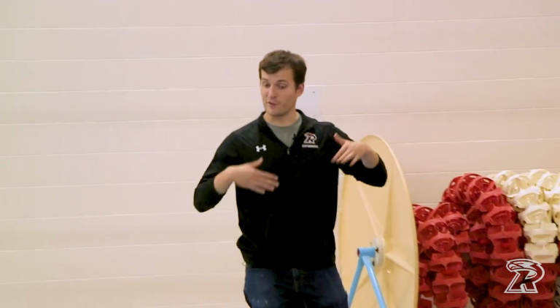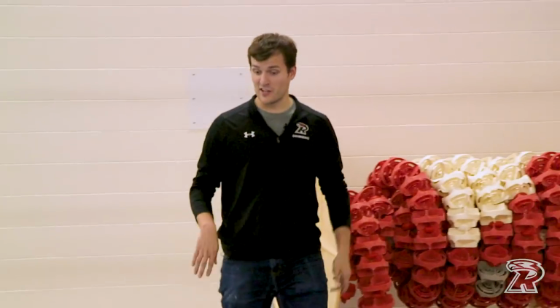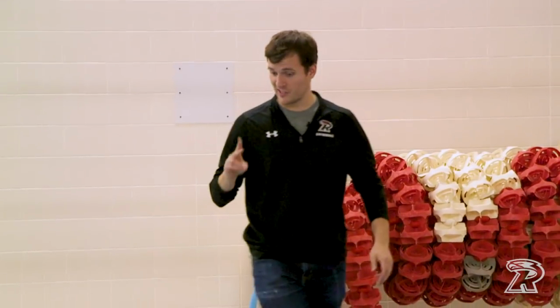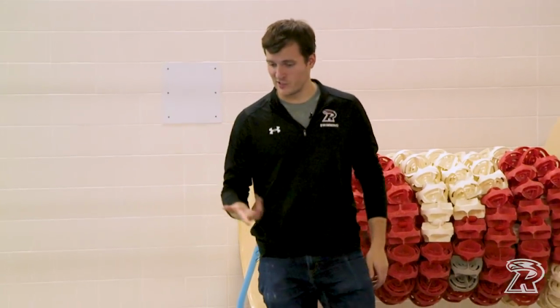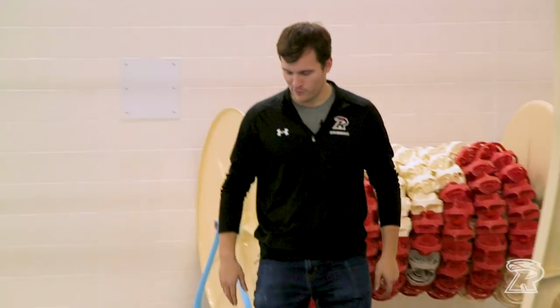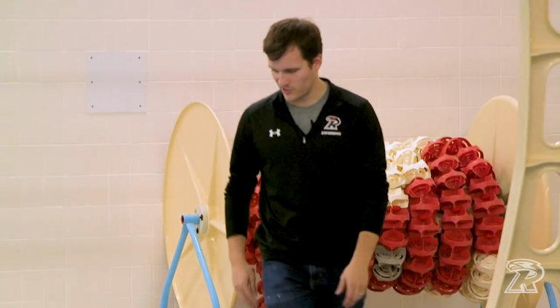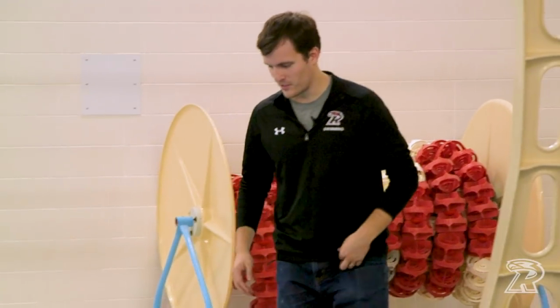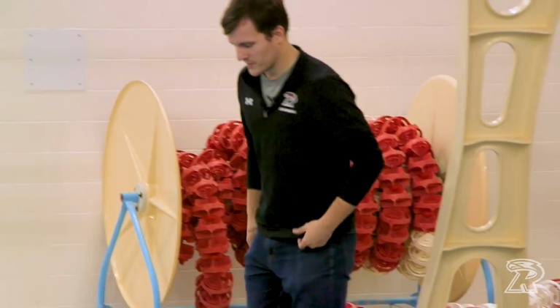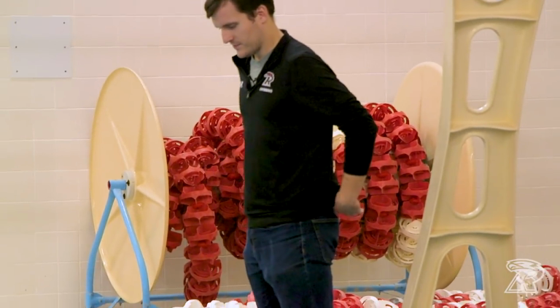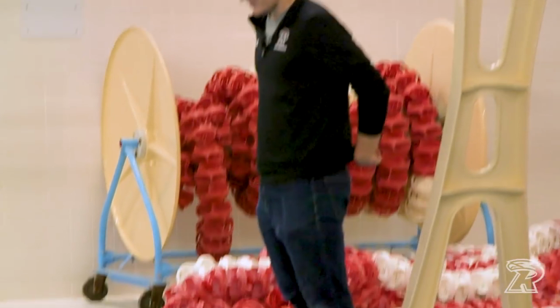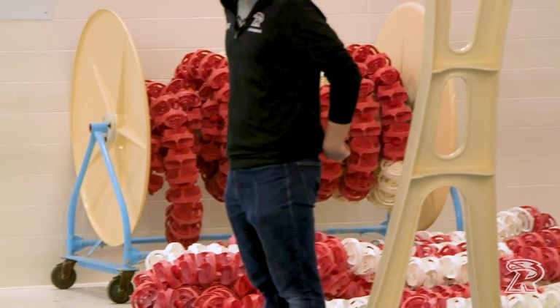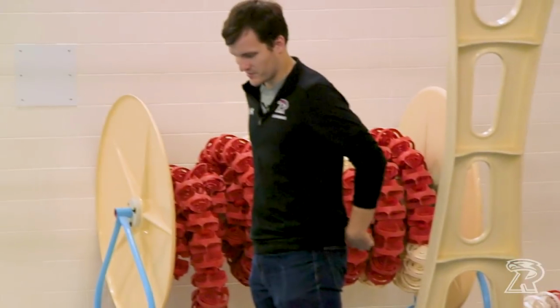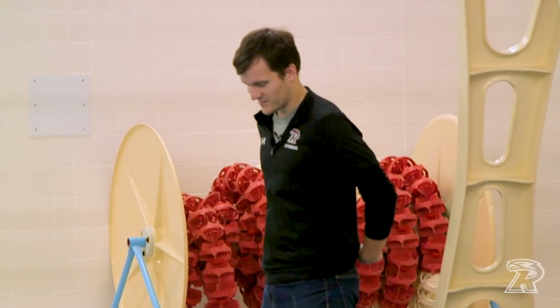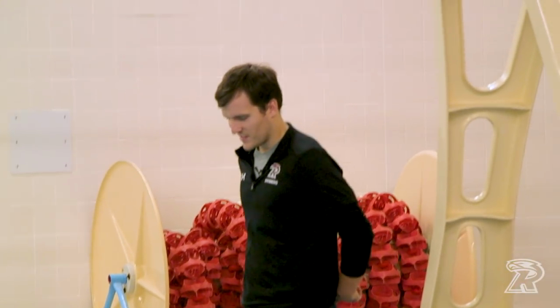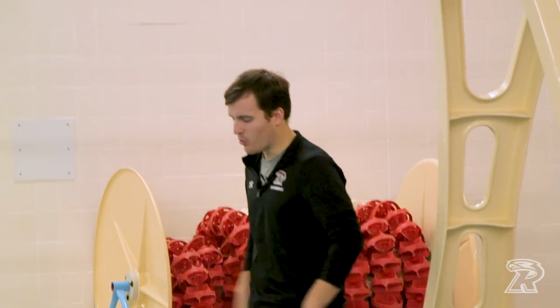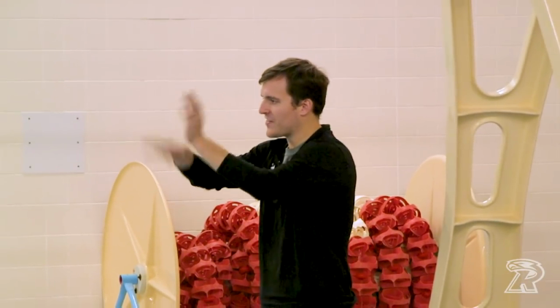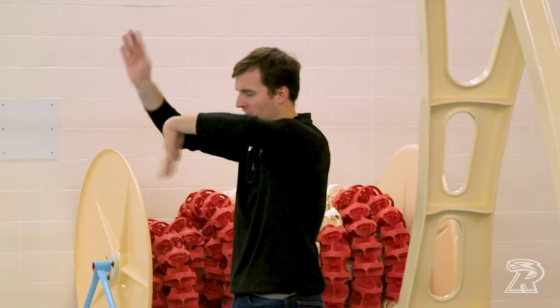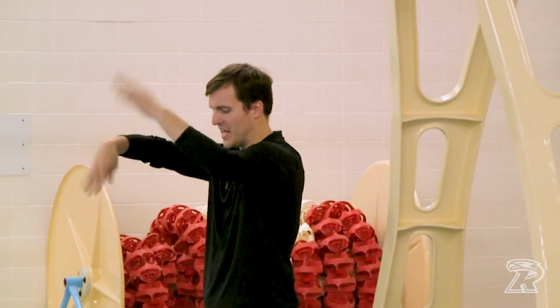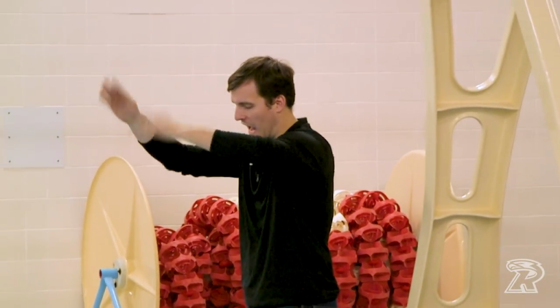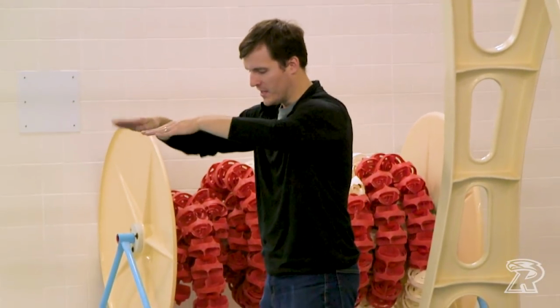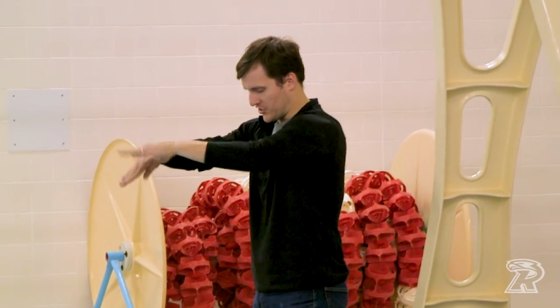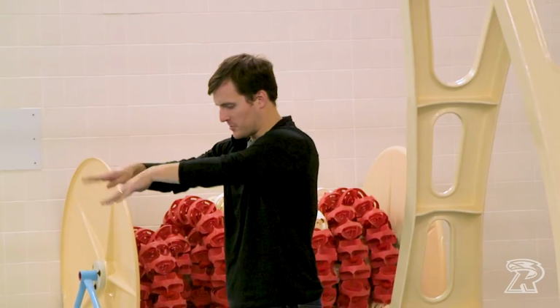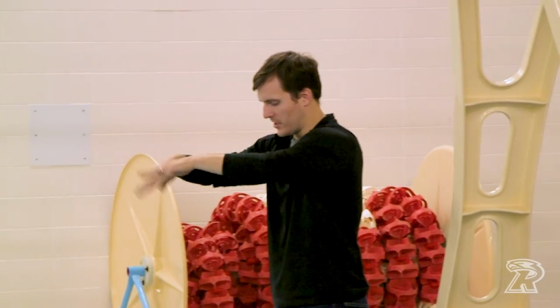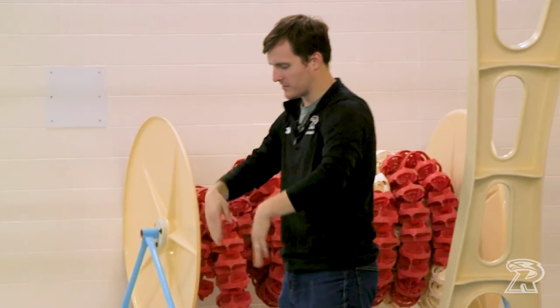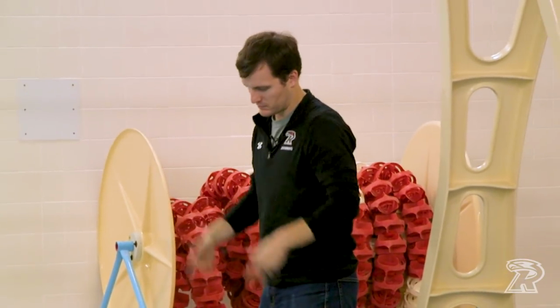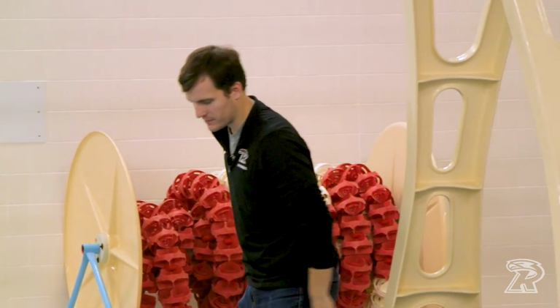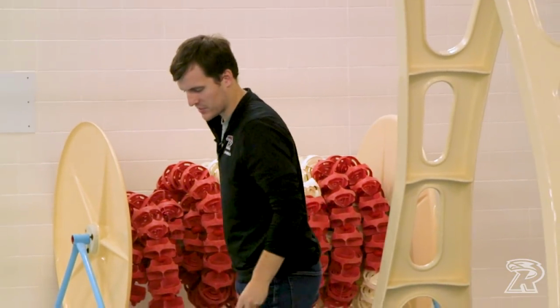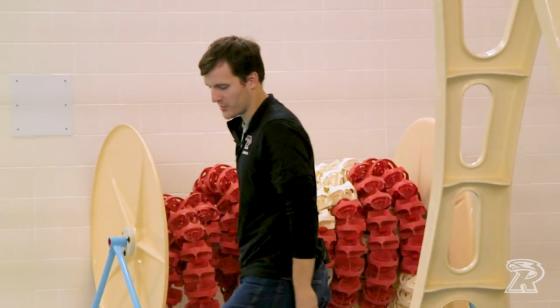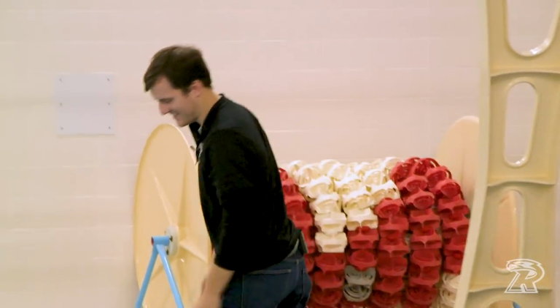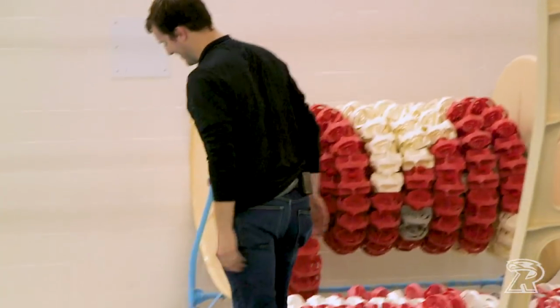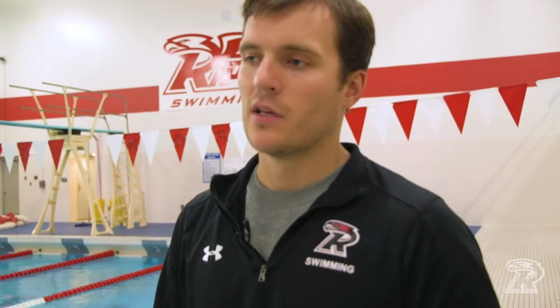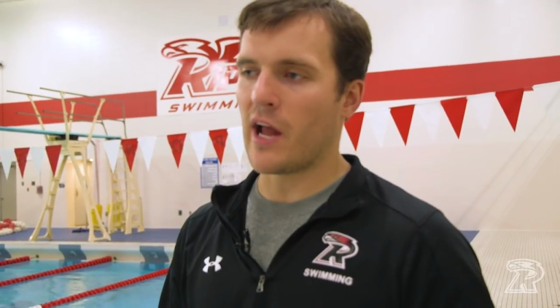Morgan, your freestyle looks really good when you do the overkick drill. Not quite that big or high — it's supposed to be little and consistent, the same all the time.